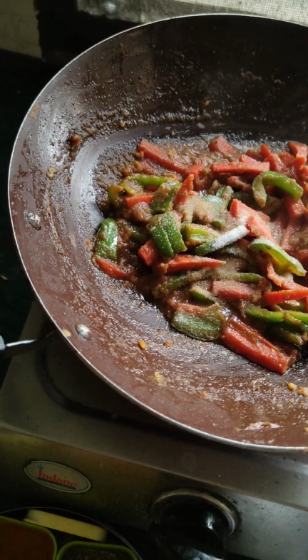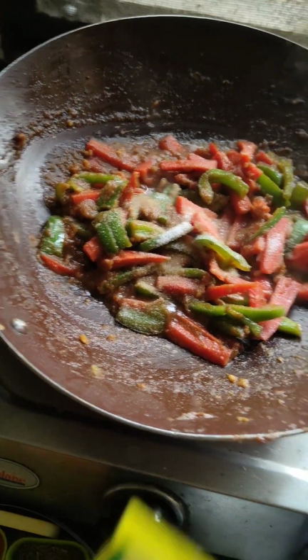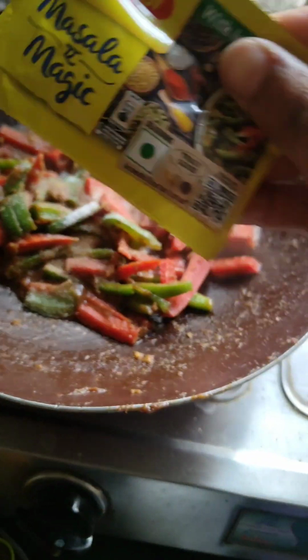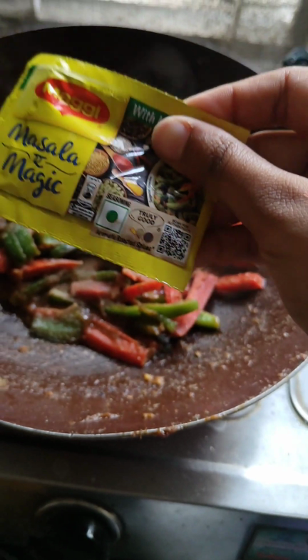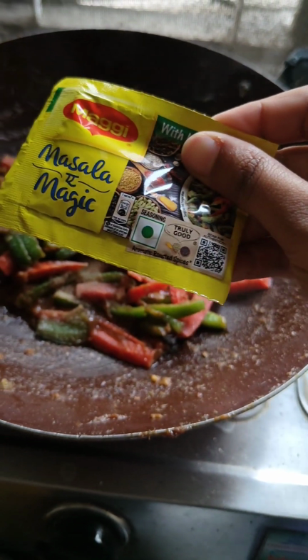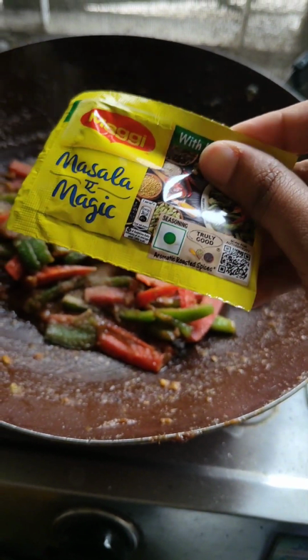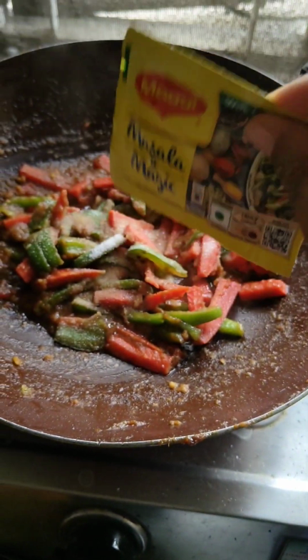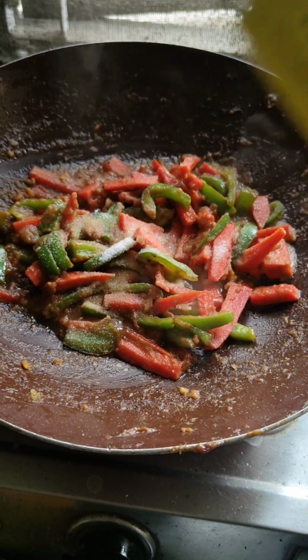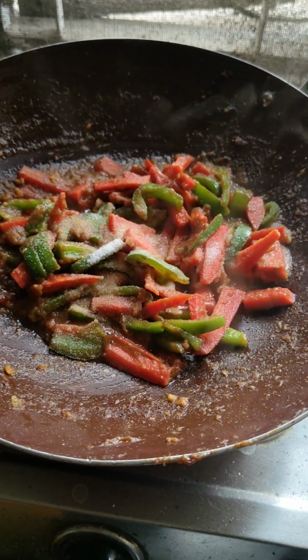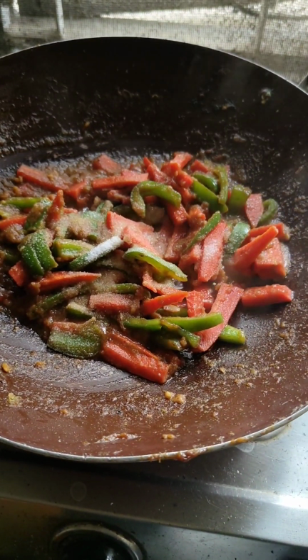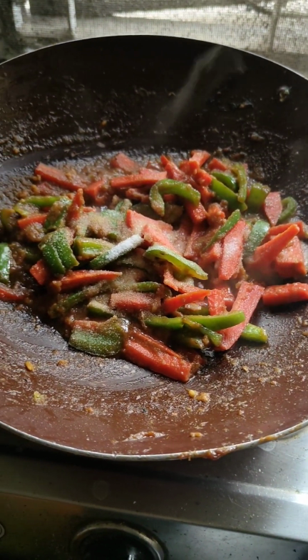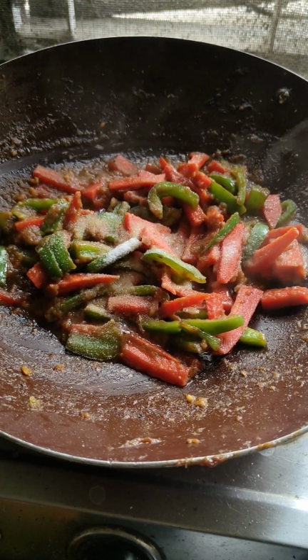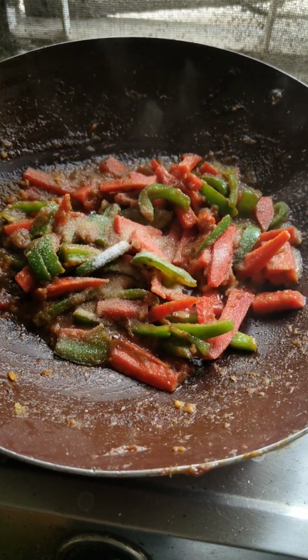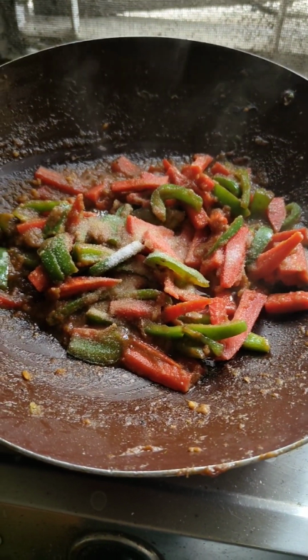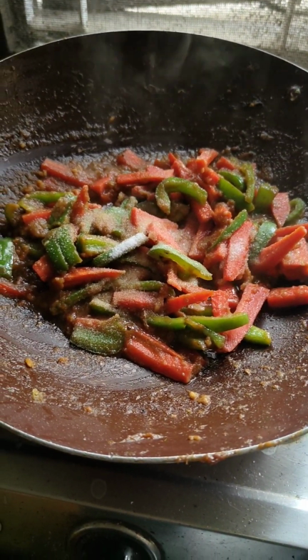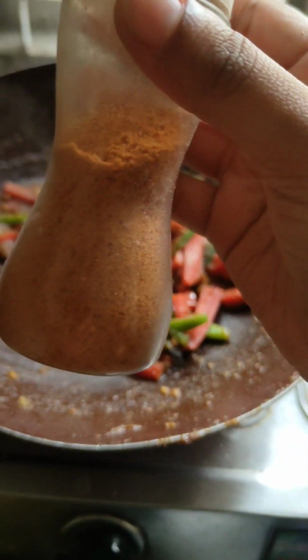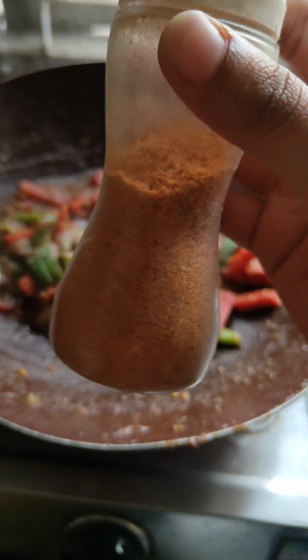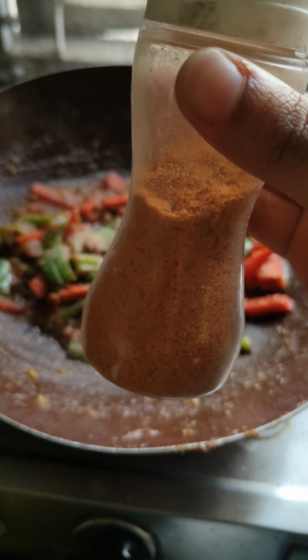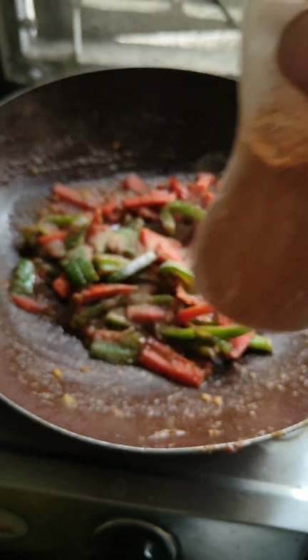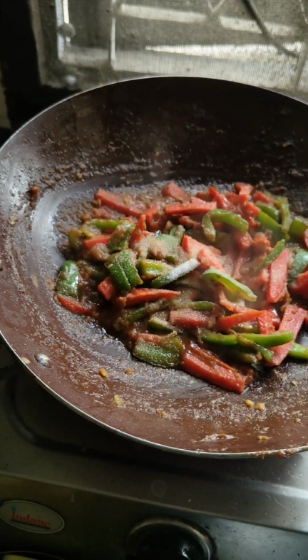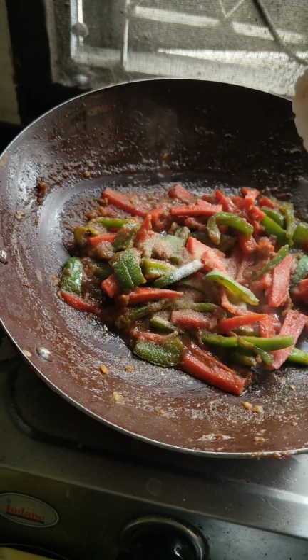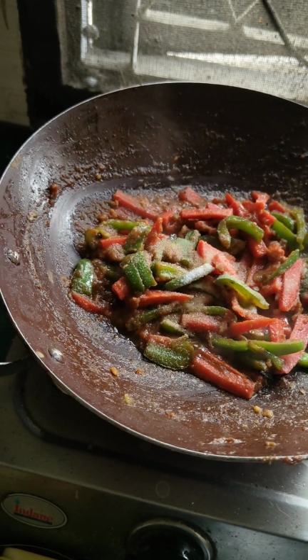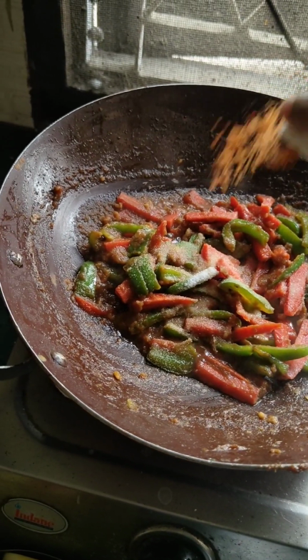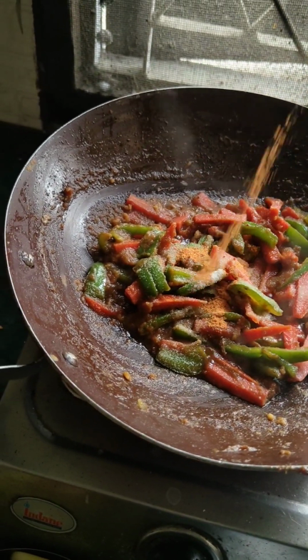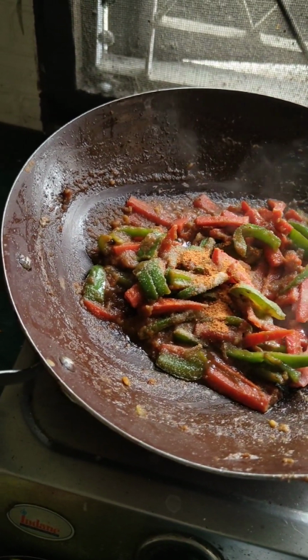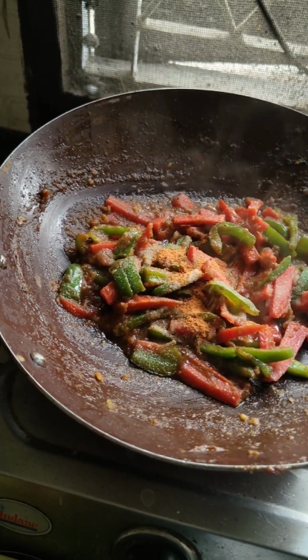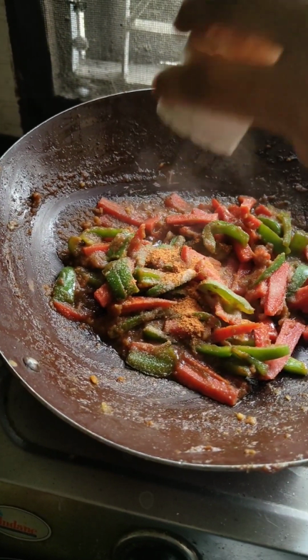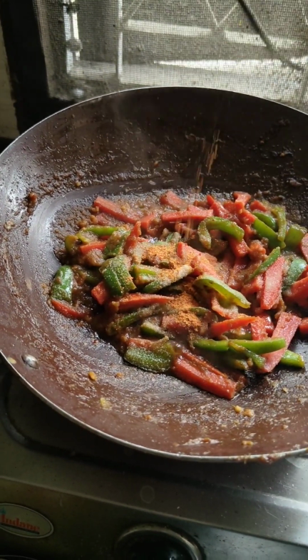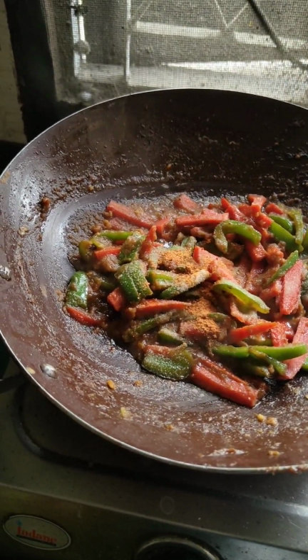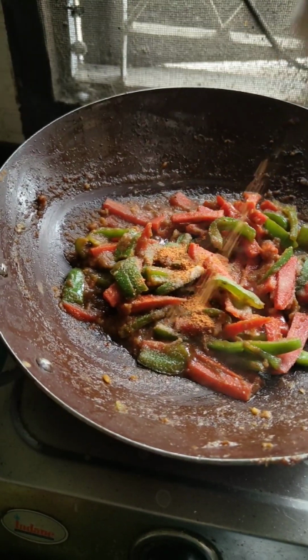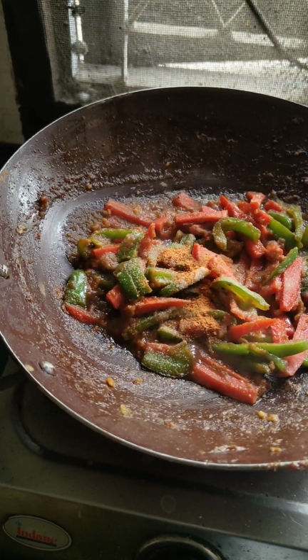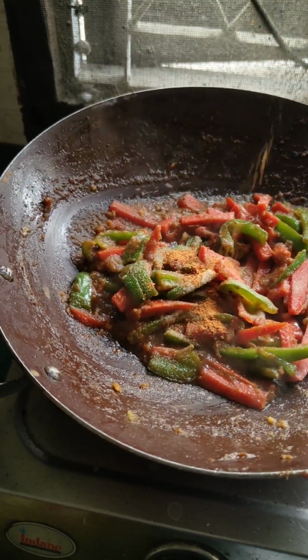After that, I will add a magic masala. This is a cheera — one kind of spice. I am adding a little bit of sugar.